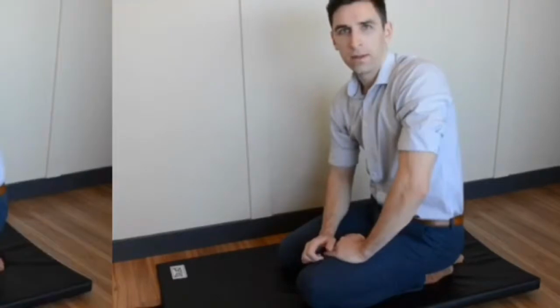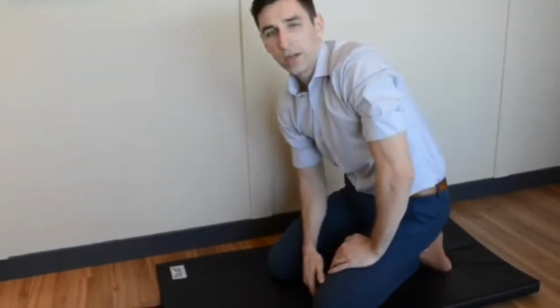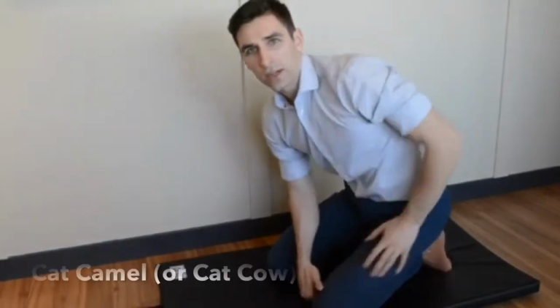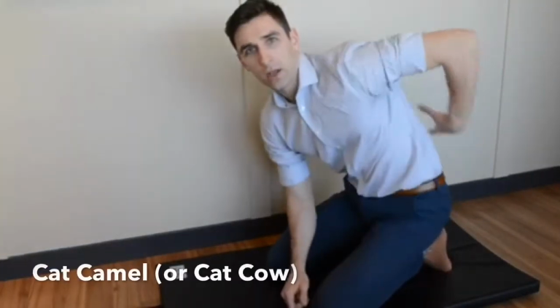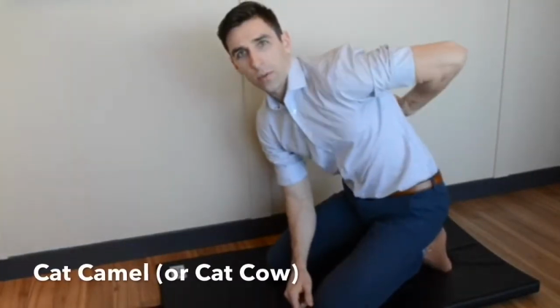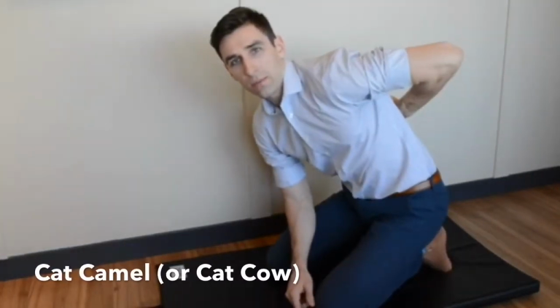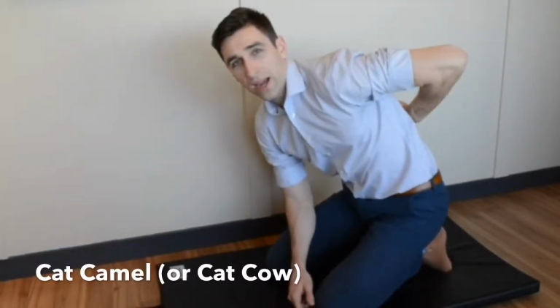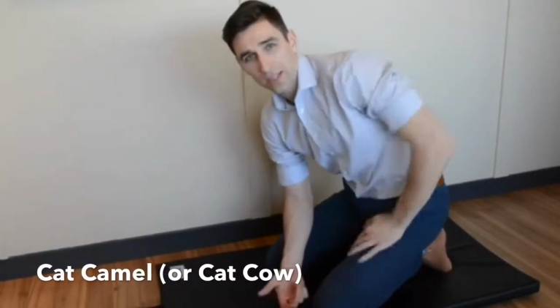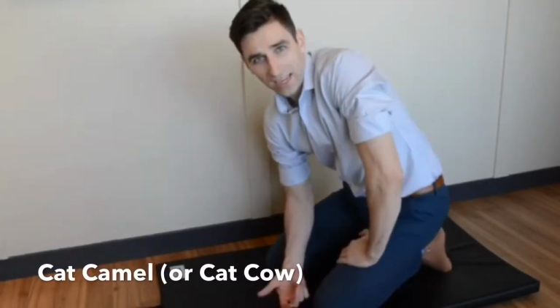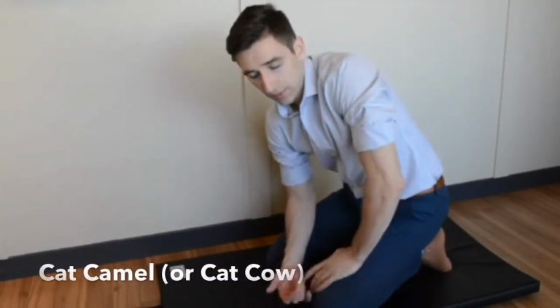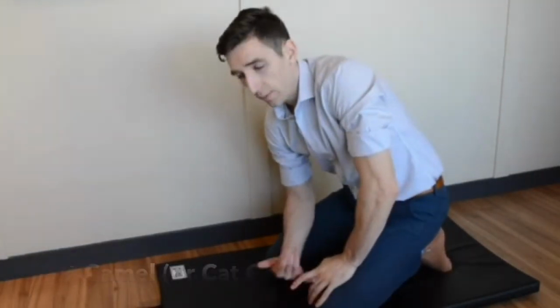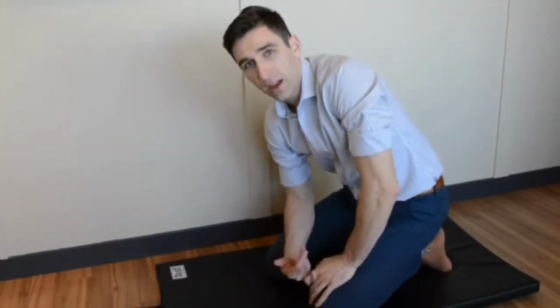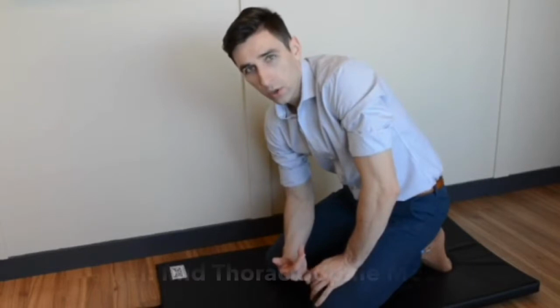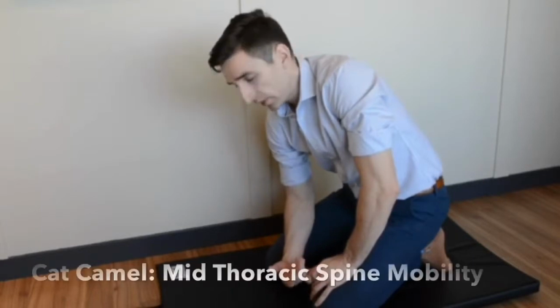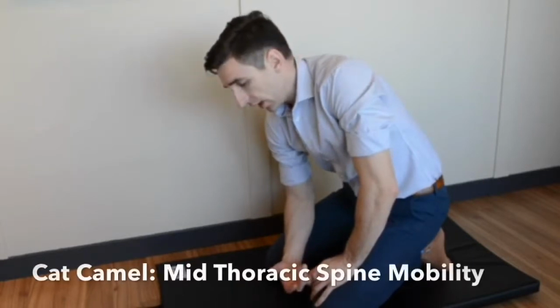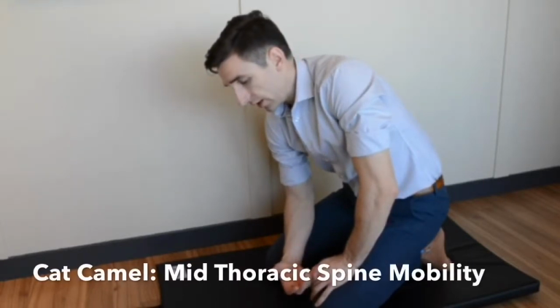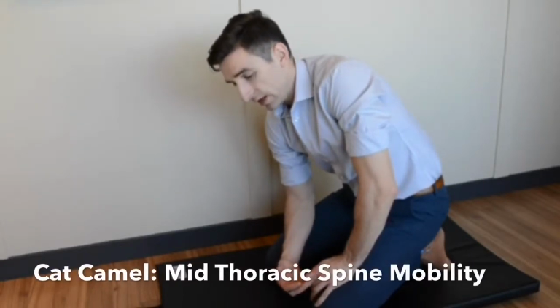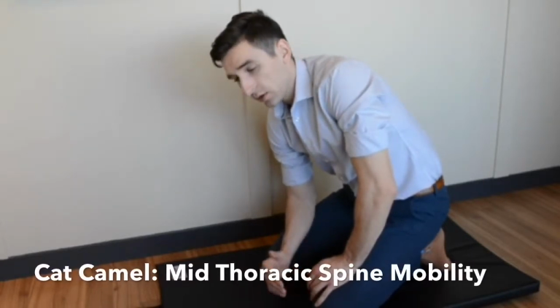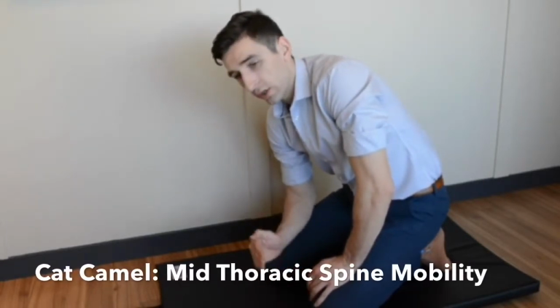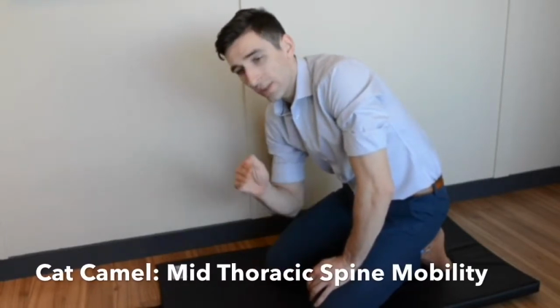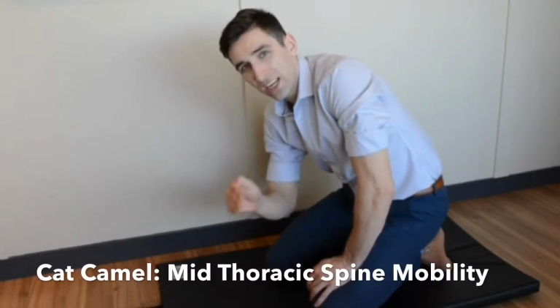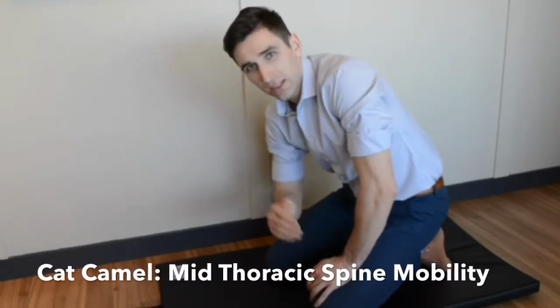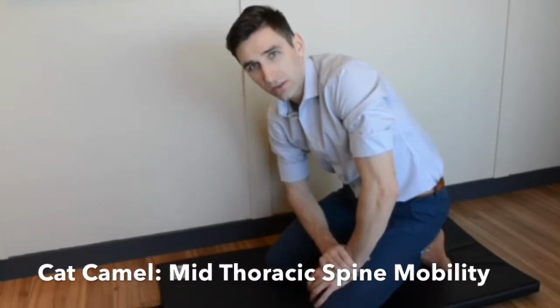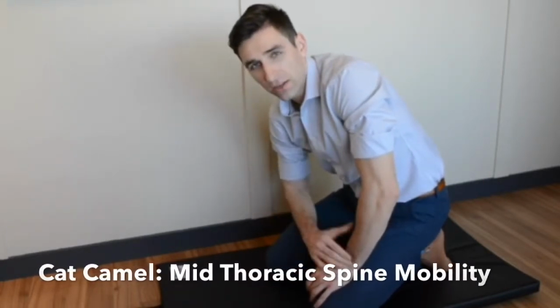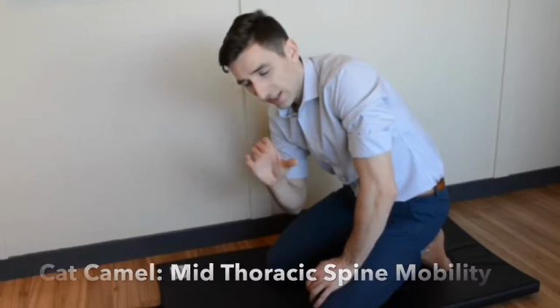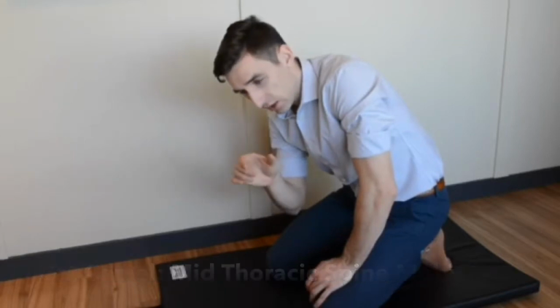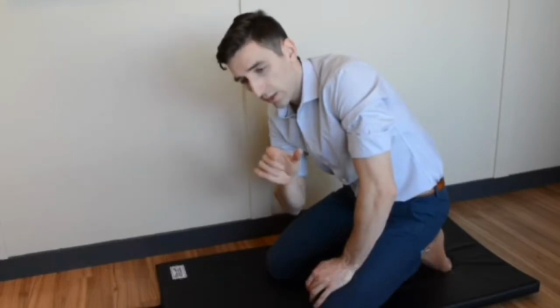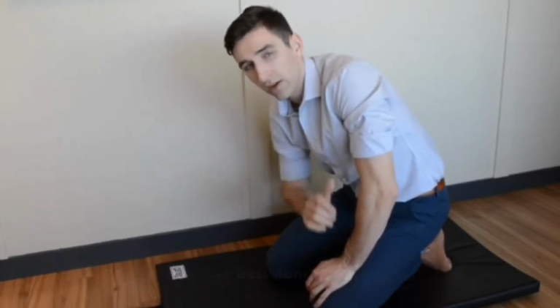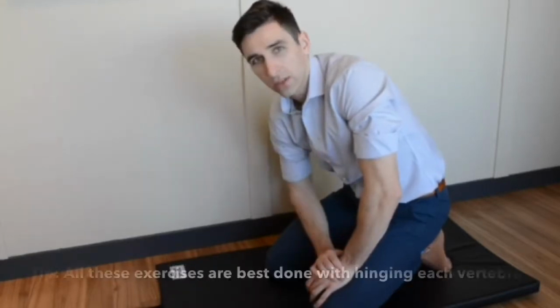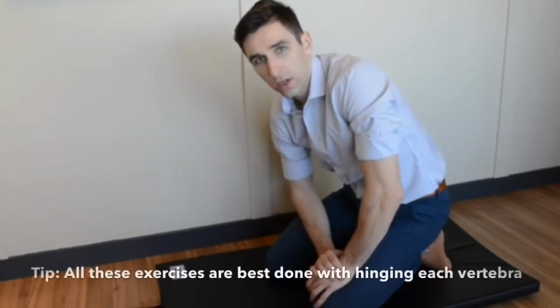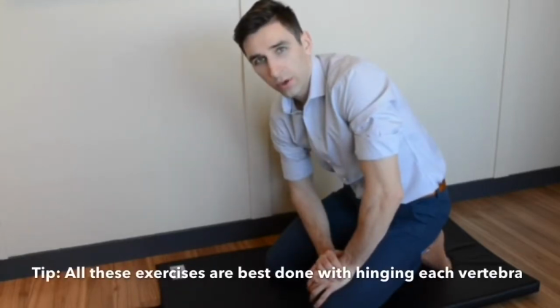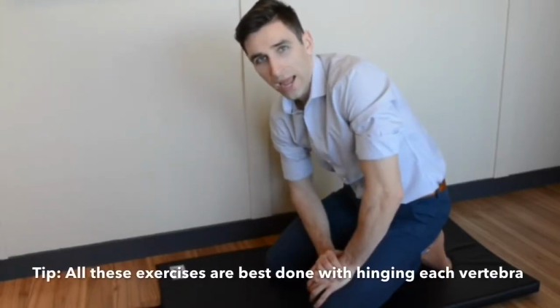A great exercise to help with the mobility of the mid-back is called the Cat Camel, commonly found in yoga. It's also really good to do this segmentally, trying to slowly move every single vertebra of your back.